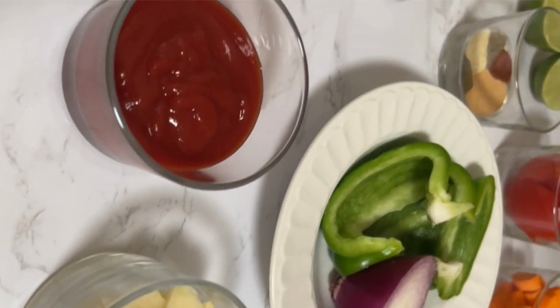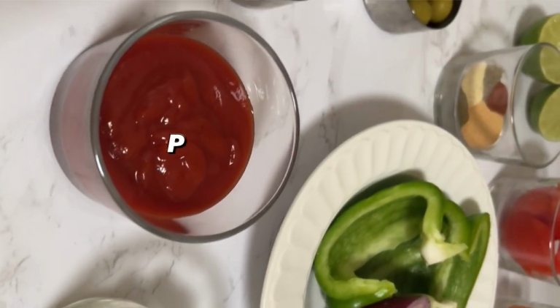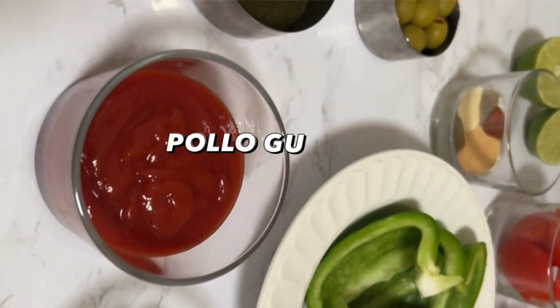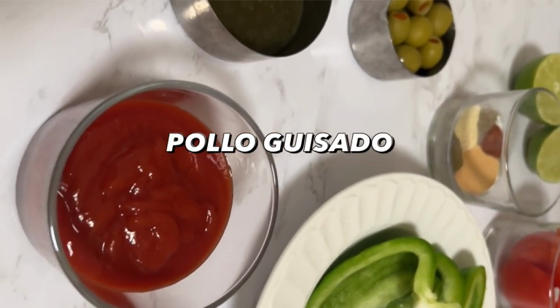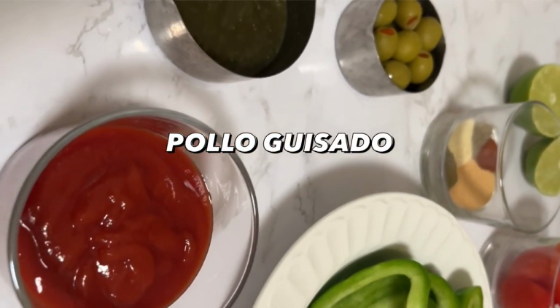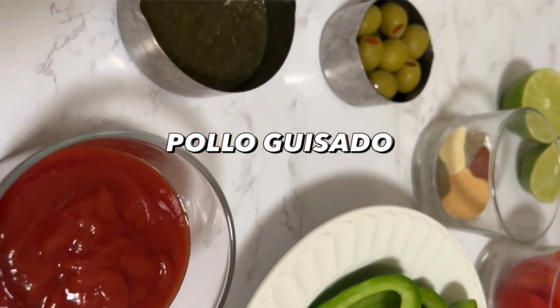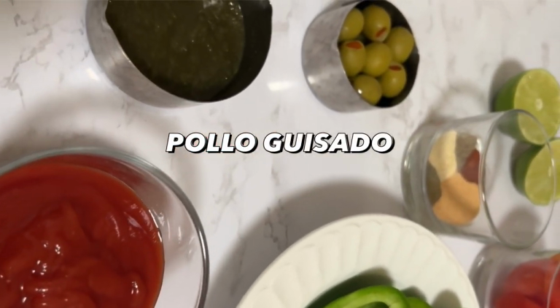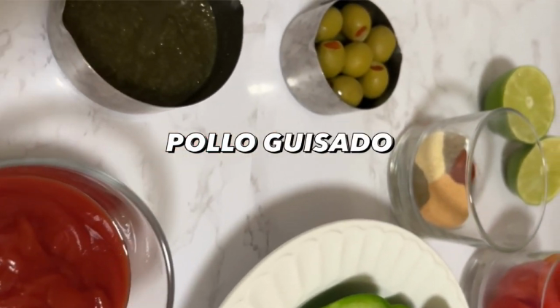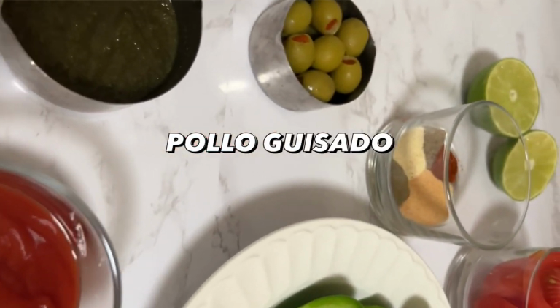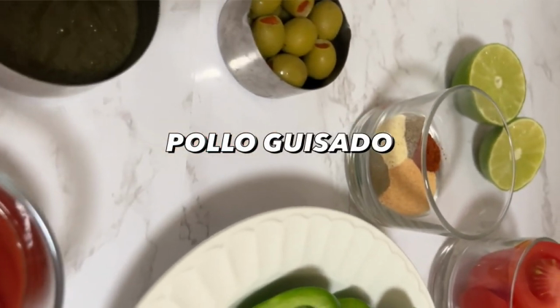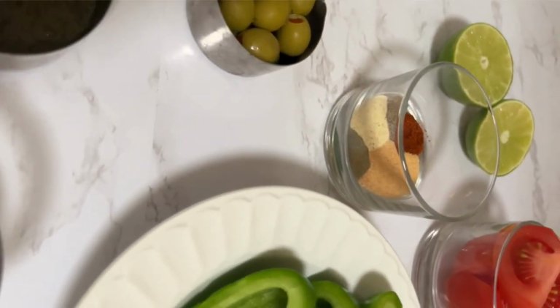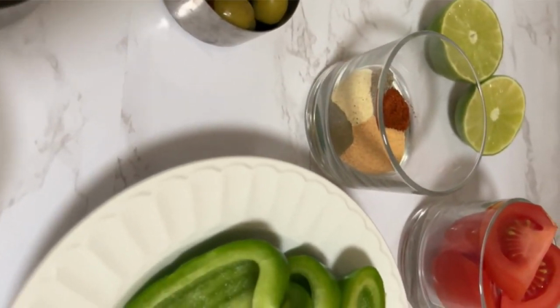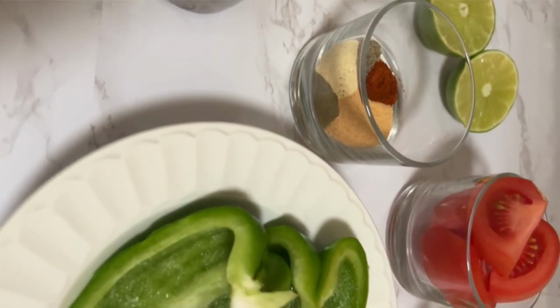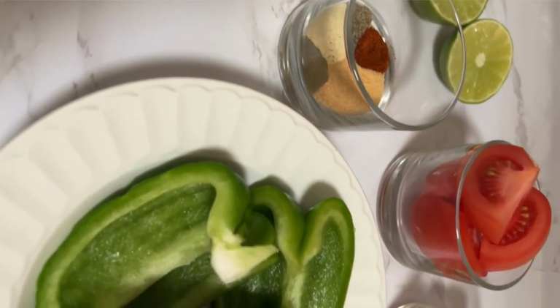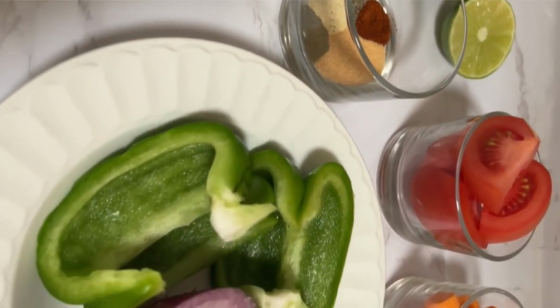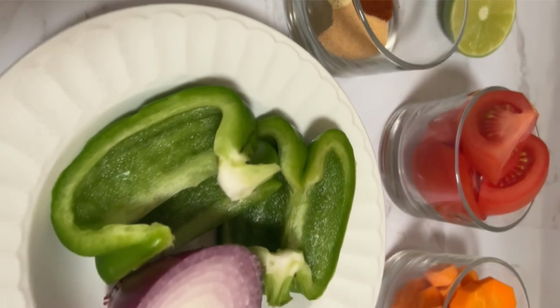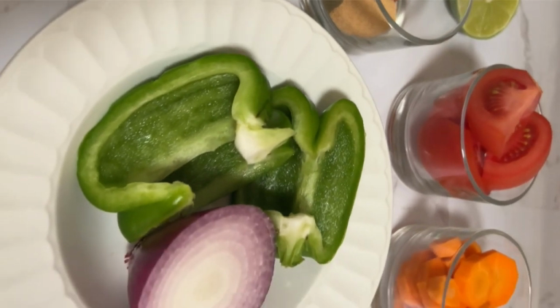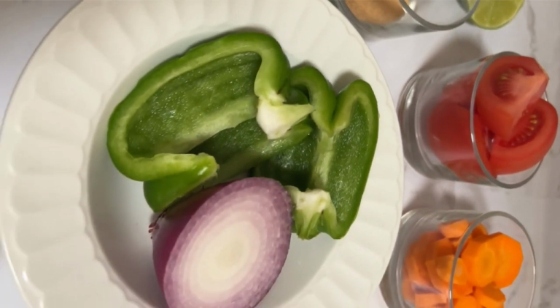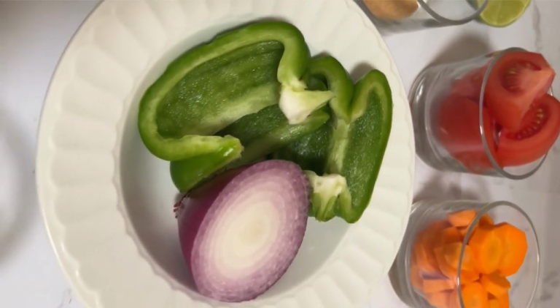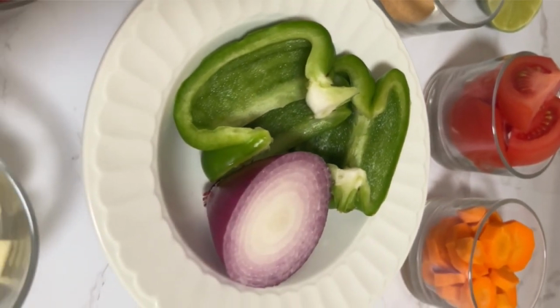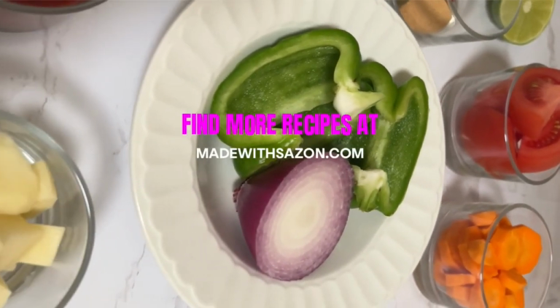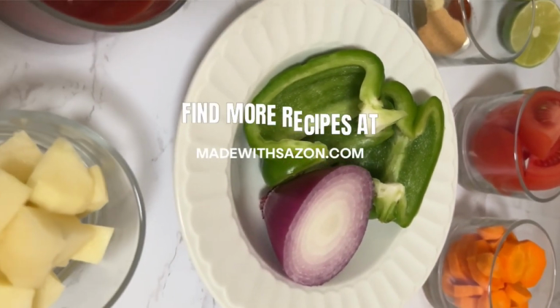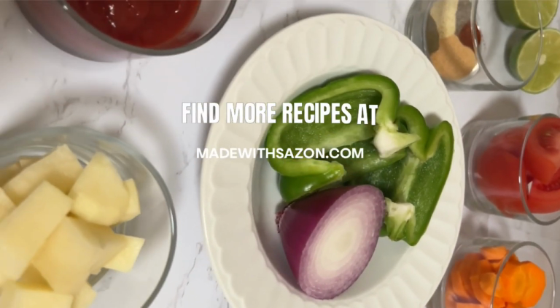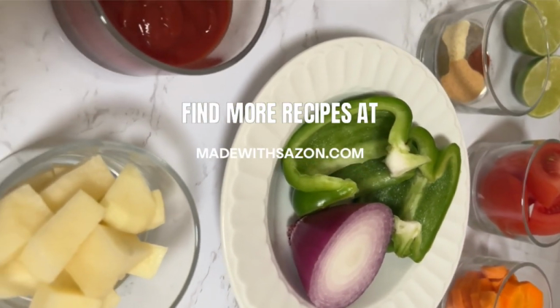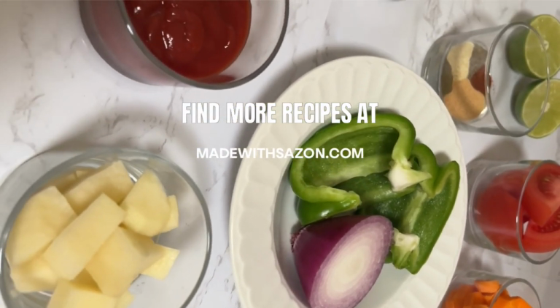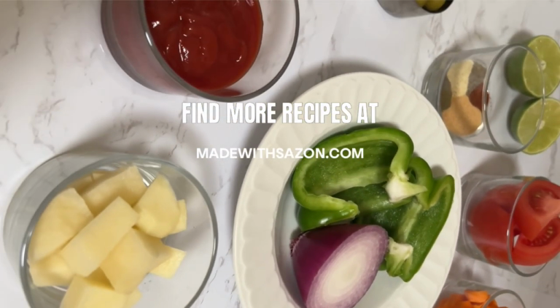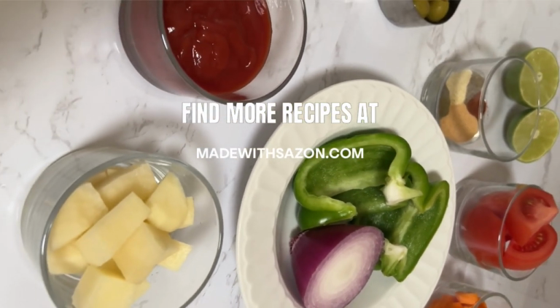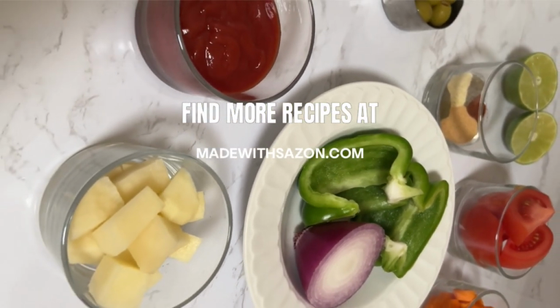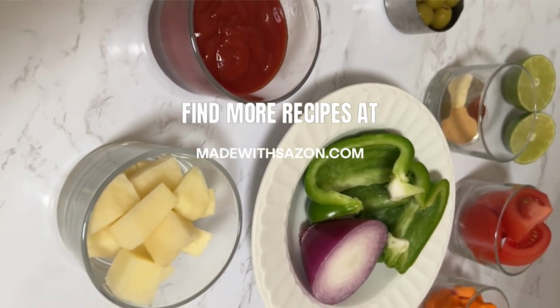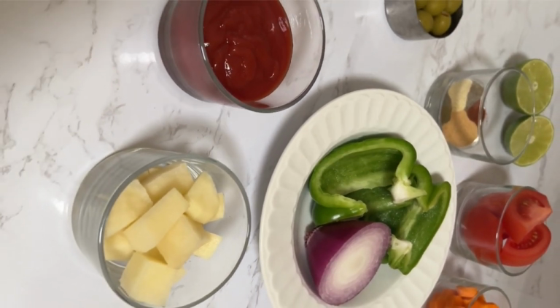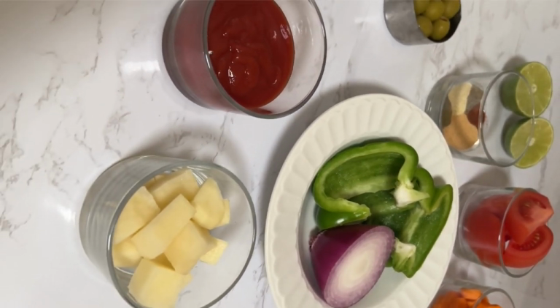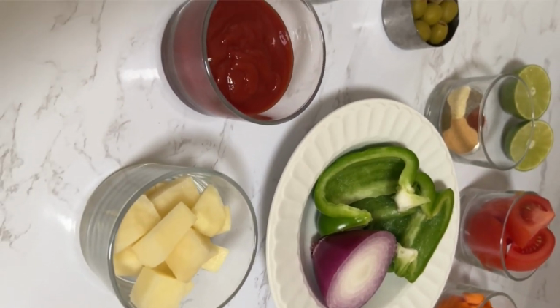Let's make pollo guisado. For the full list of ingredients and step-by-step instructions, please visit madewithsazon.com. Let's get started.